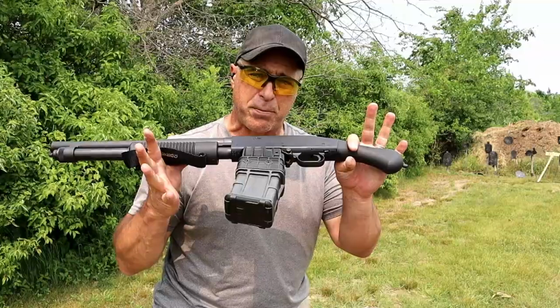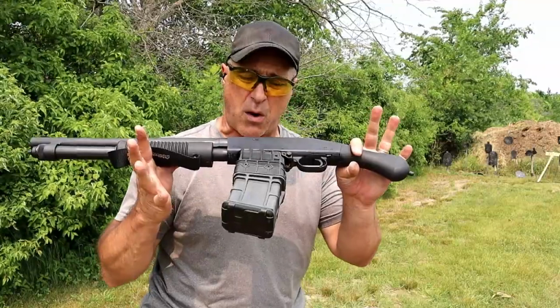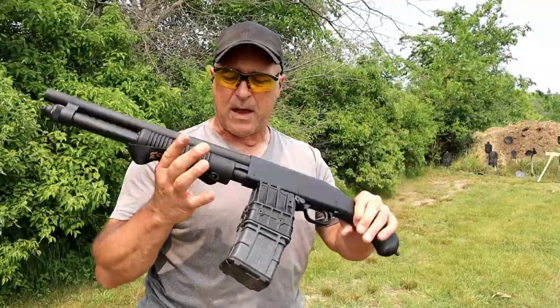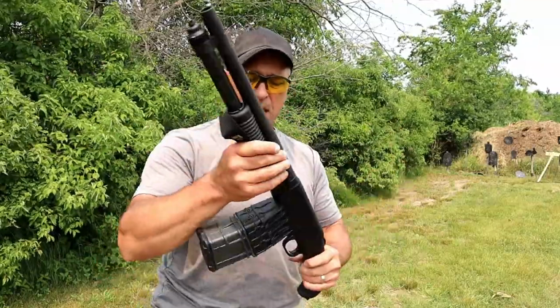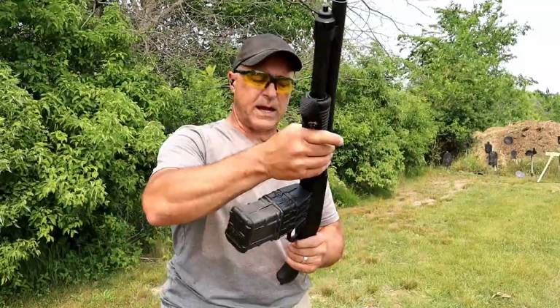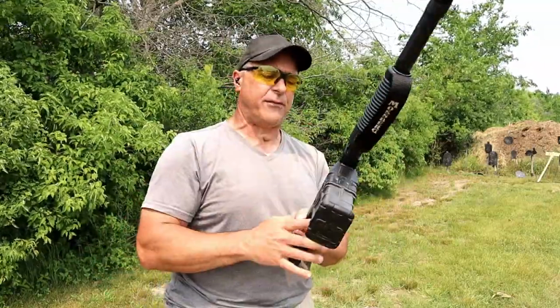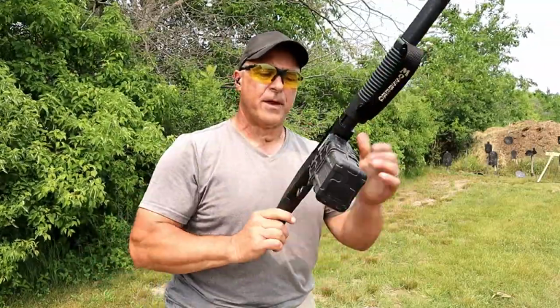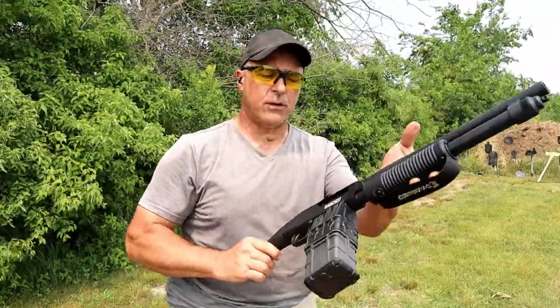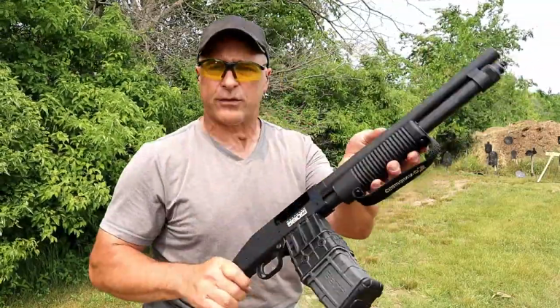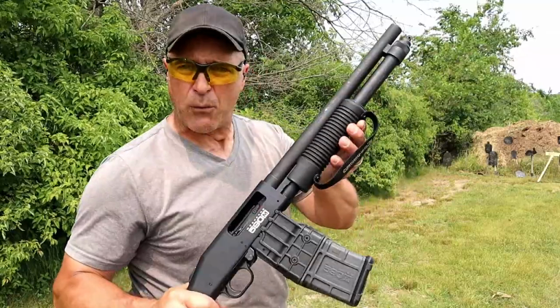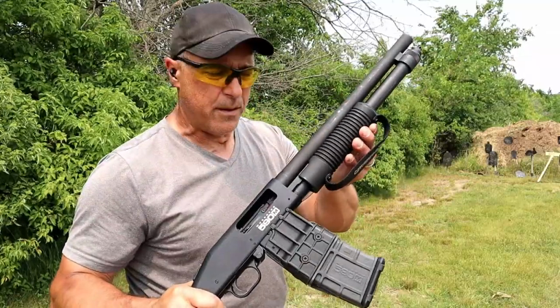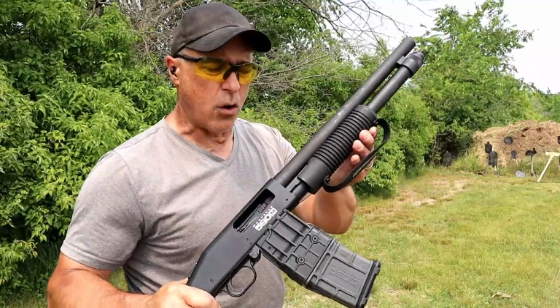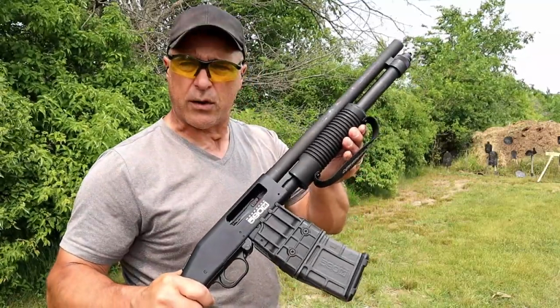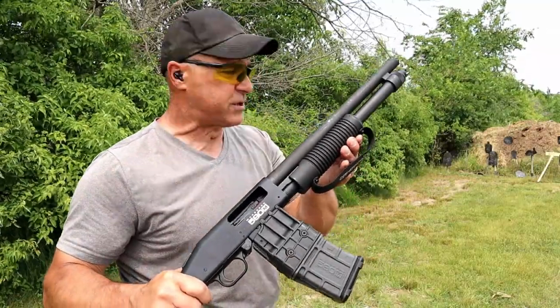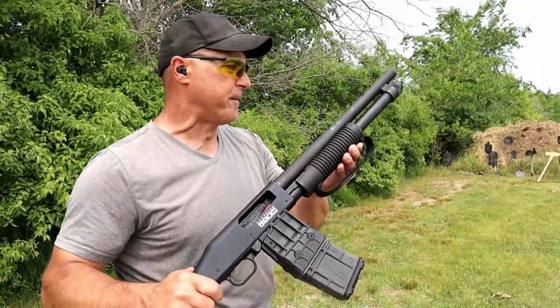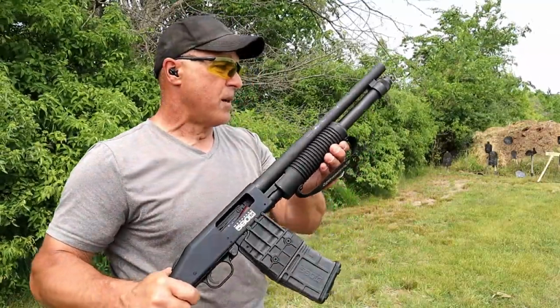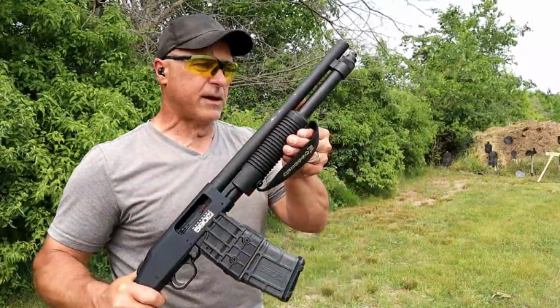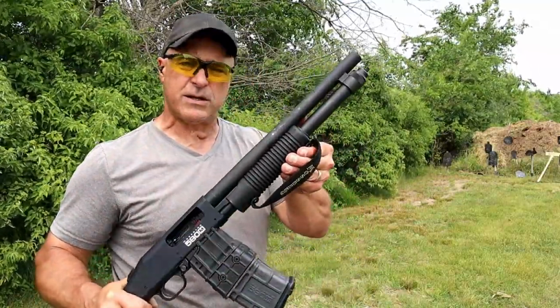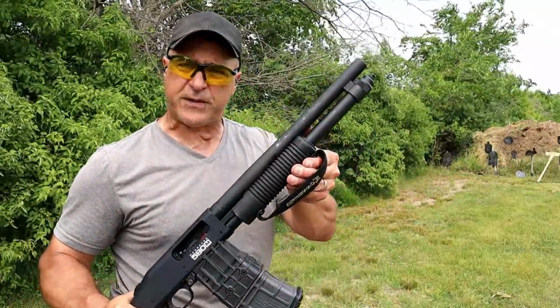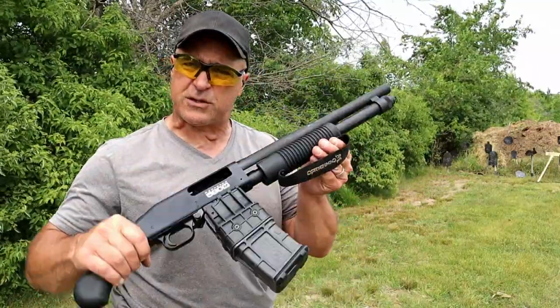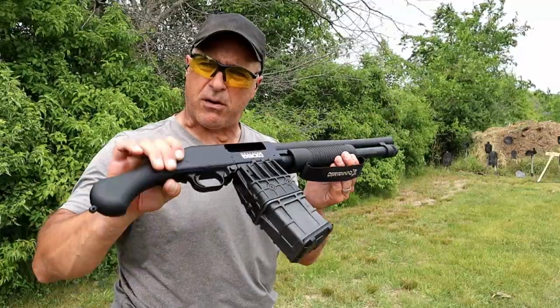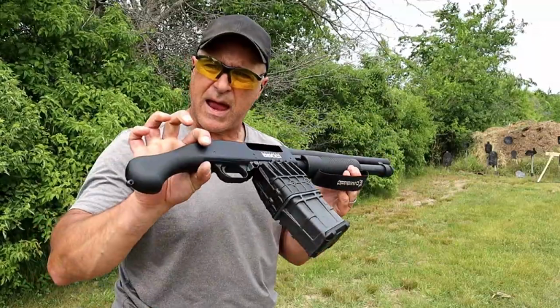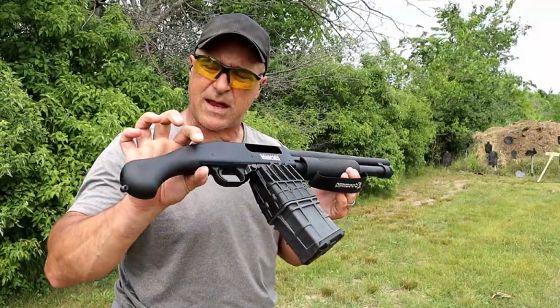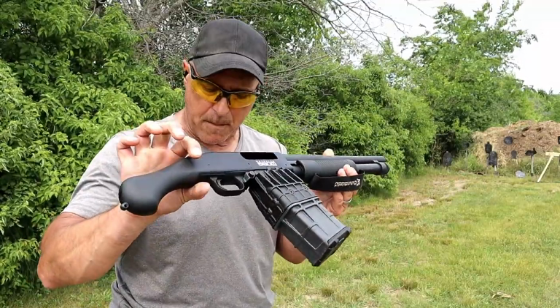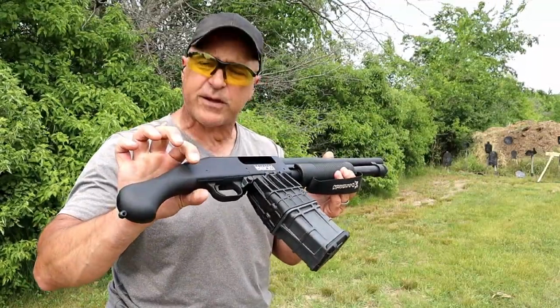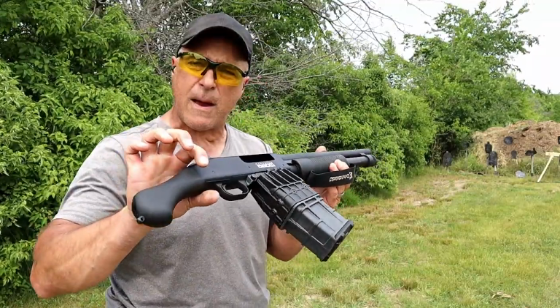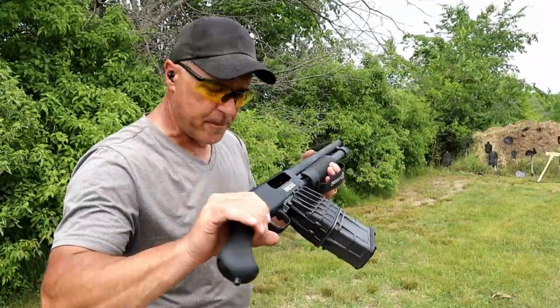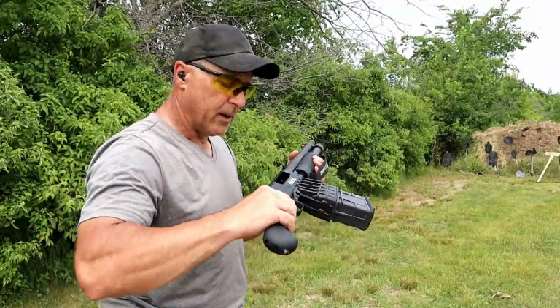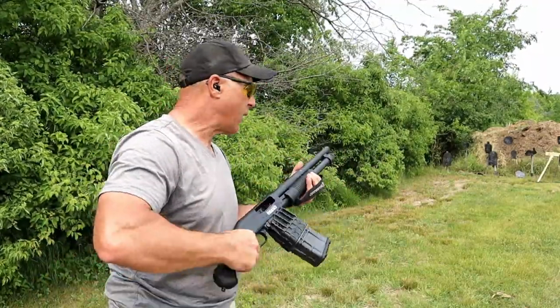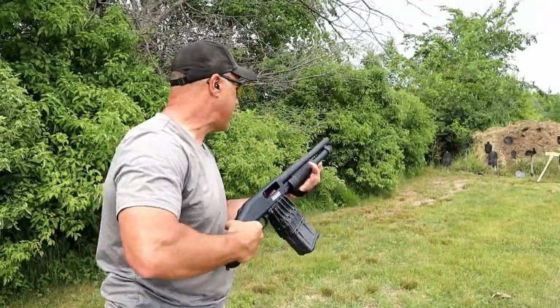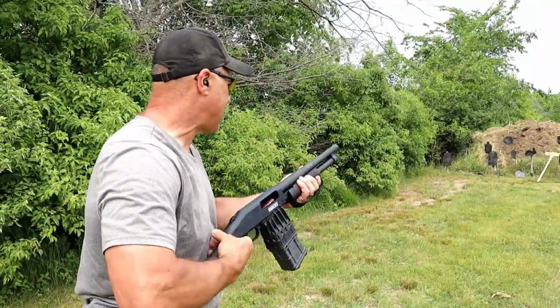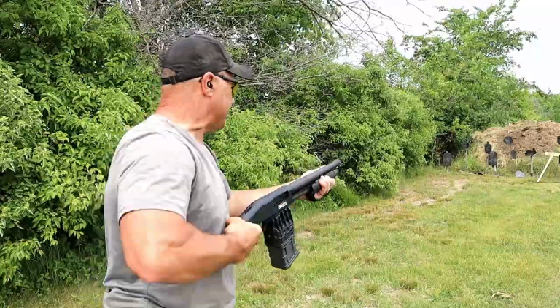The 590M is even better — 10 plus 1. I currently have 10 rounds loaded, none in the chamber currently. A 15-inch barrel with the same bird's head grip. Let's go ahead and take some shots of this.